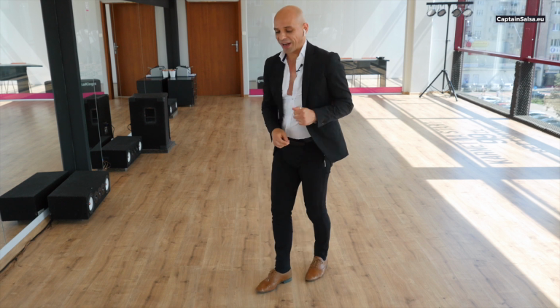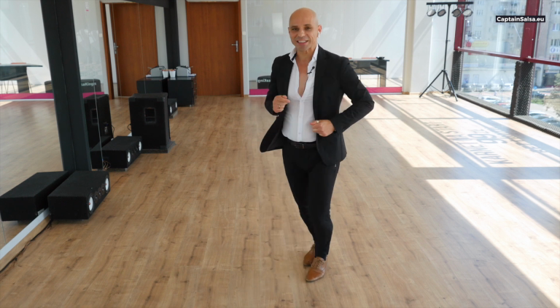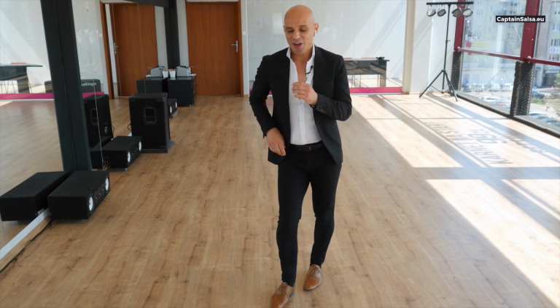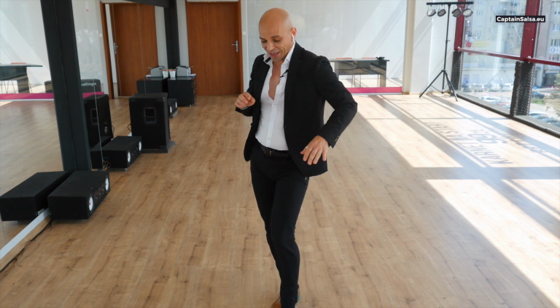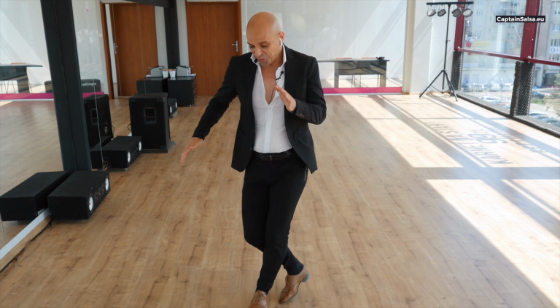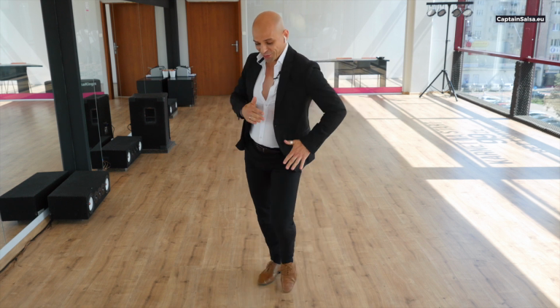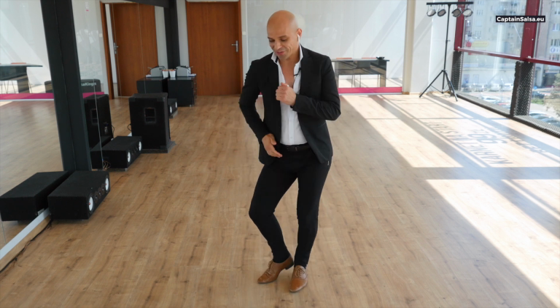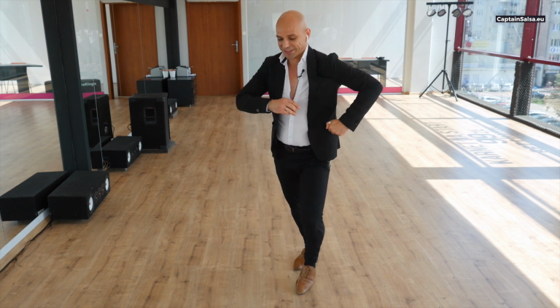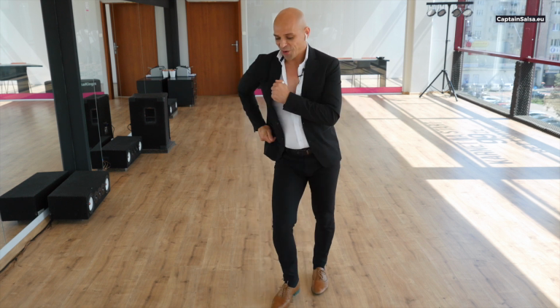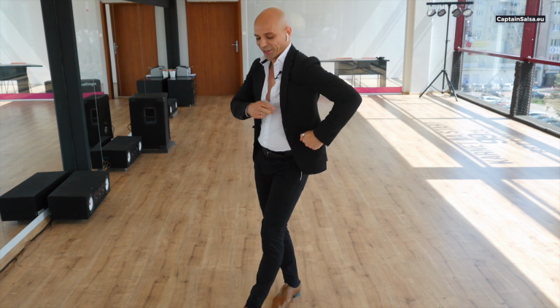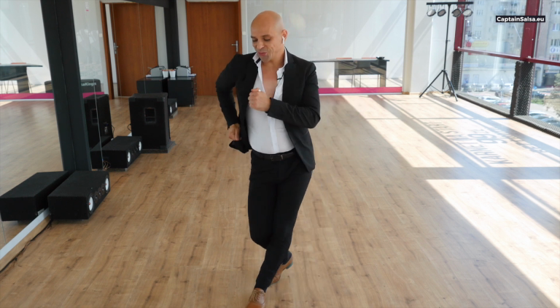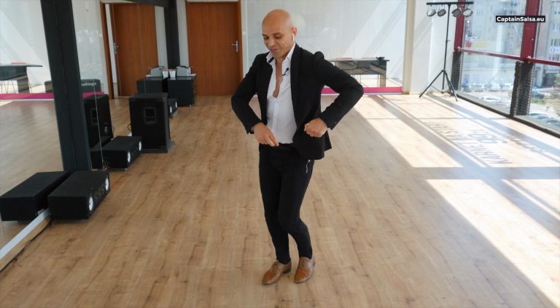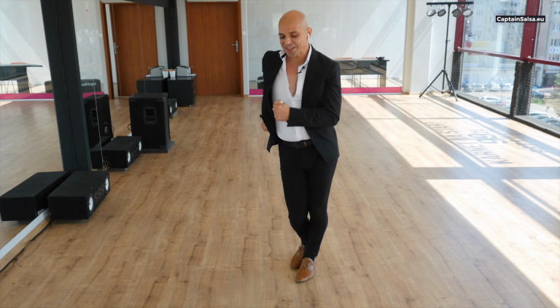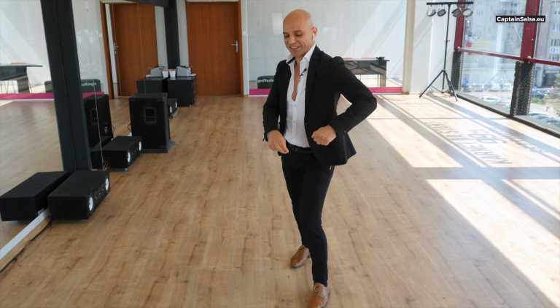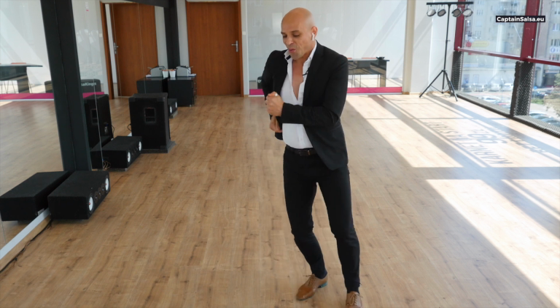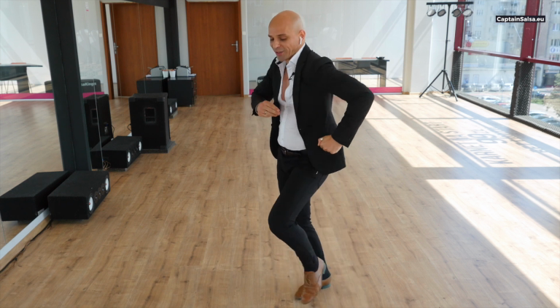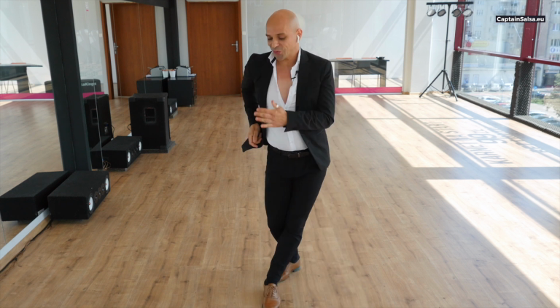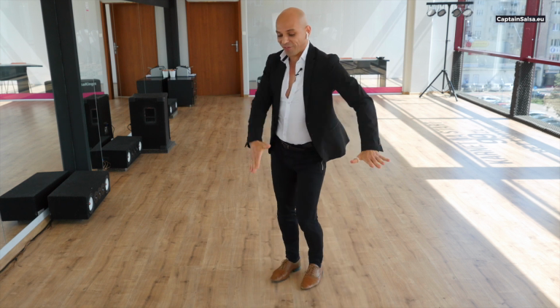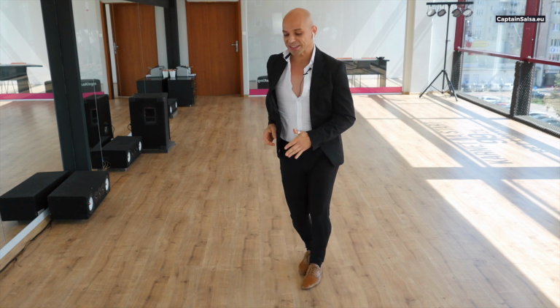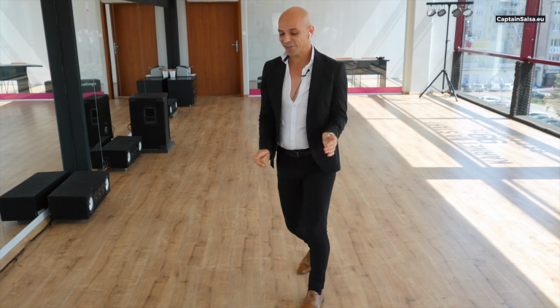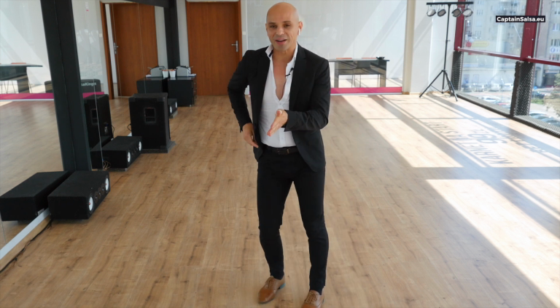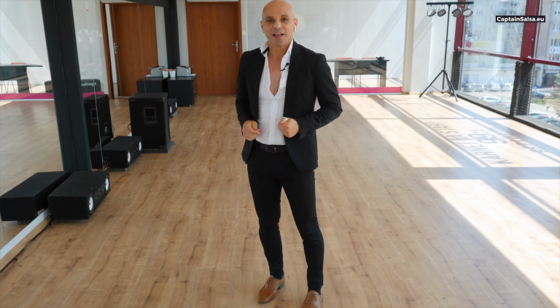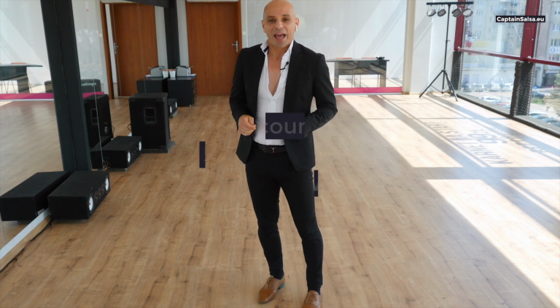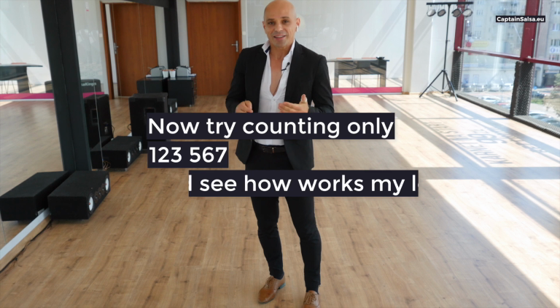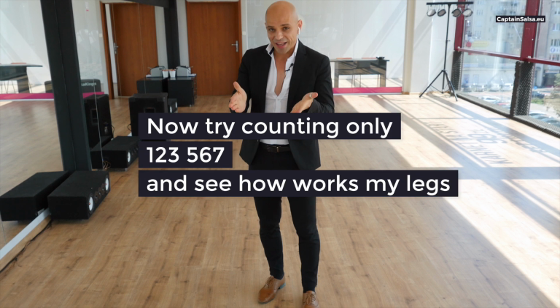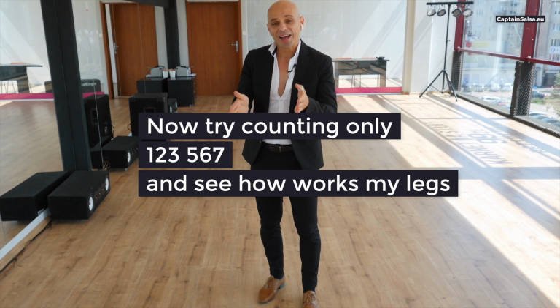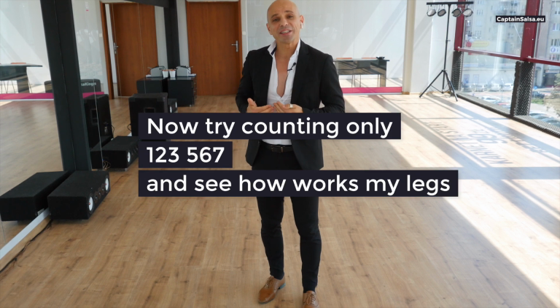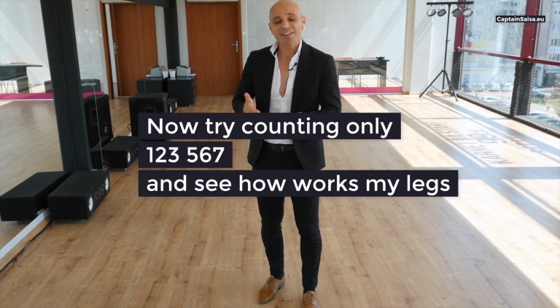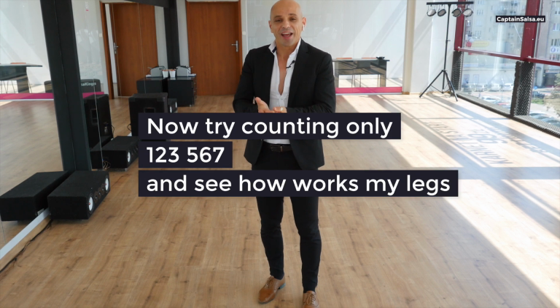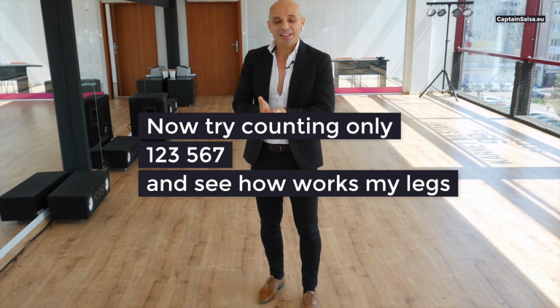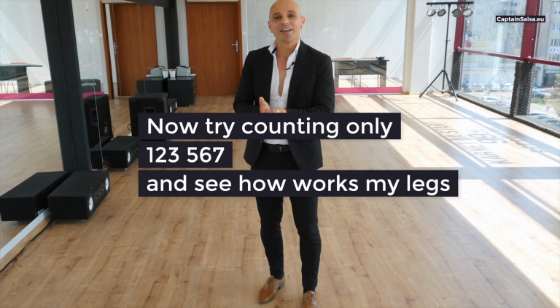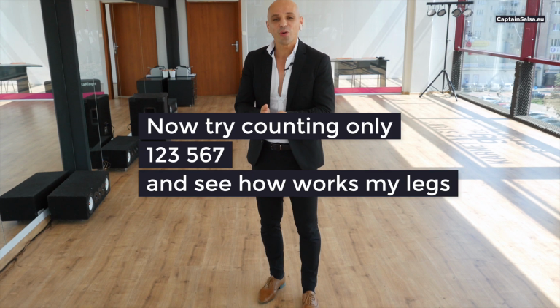Five, six, seven. One, two, three, five, six, seven. One, two, three, five, six, seven, one — and next I will dance eight and four.